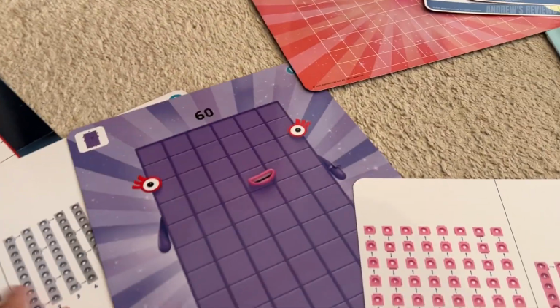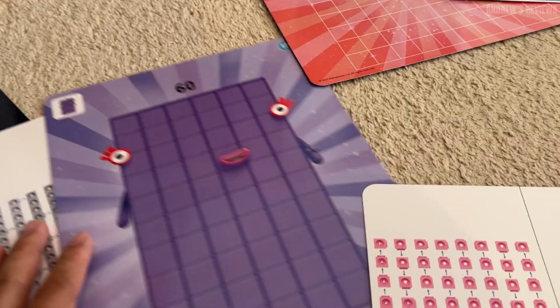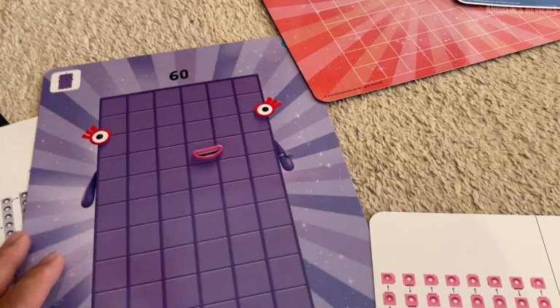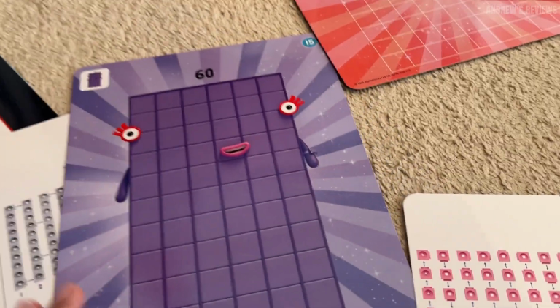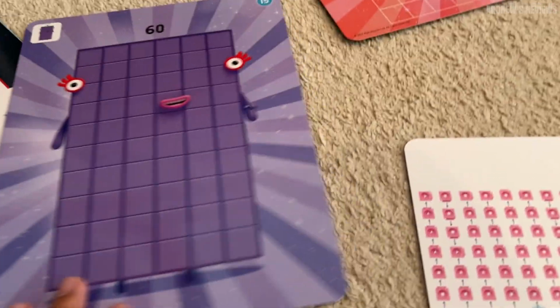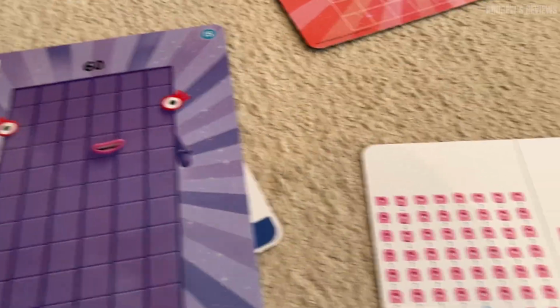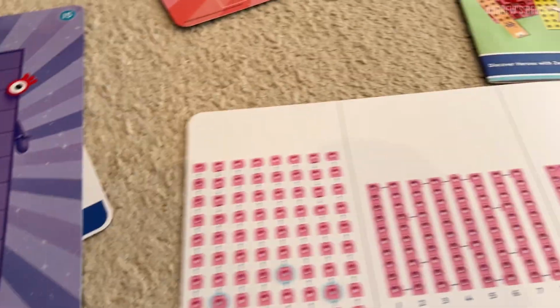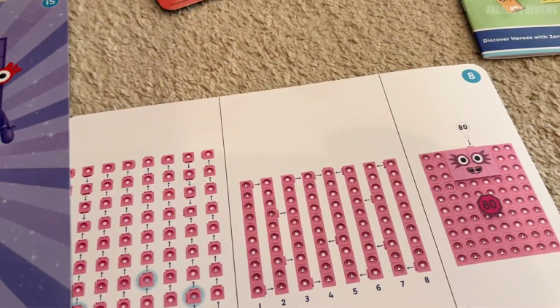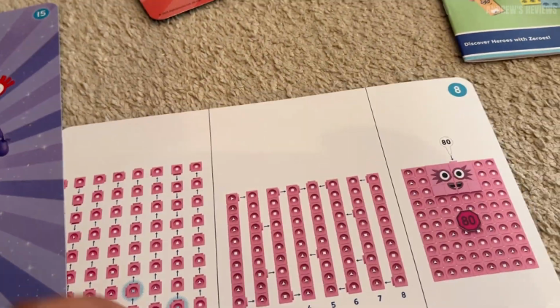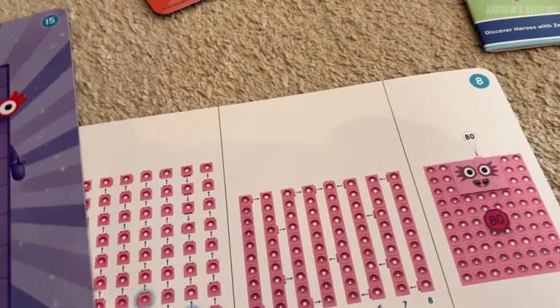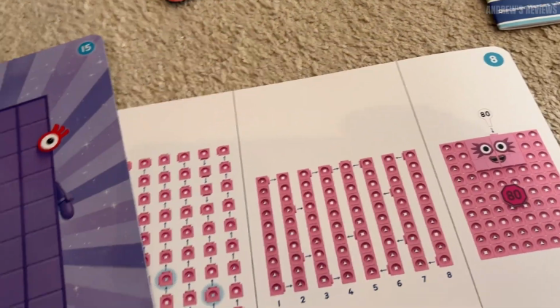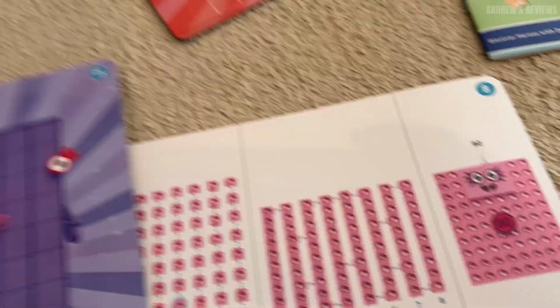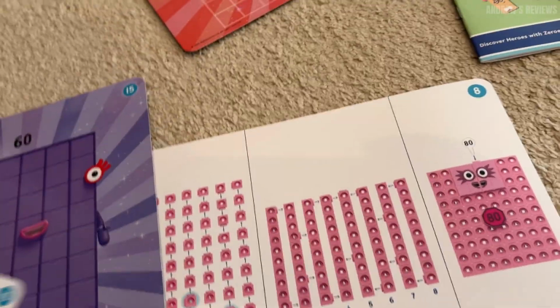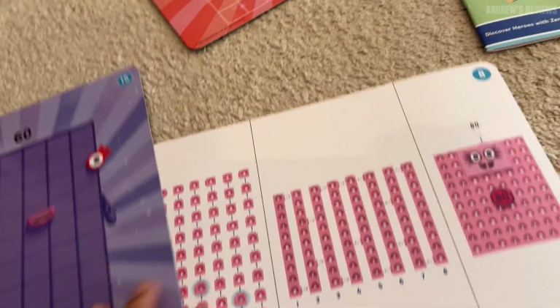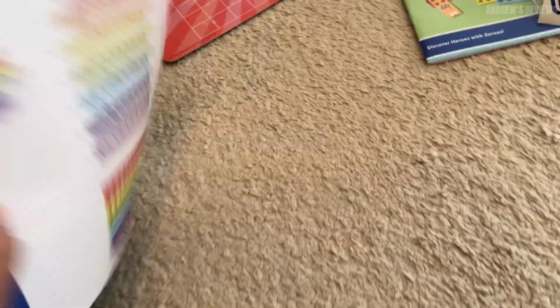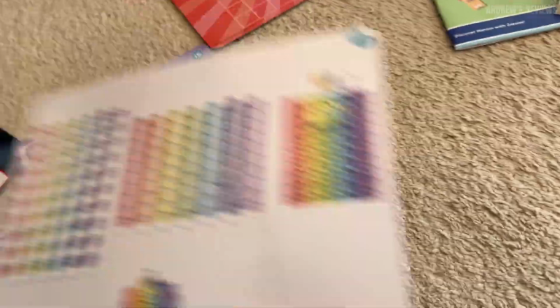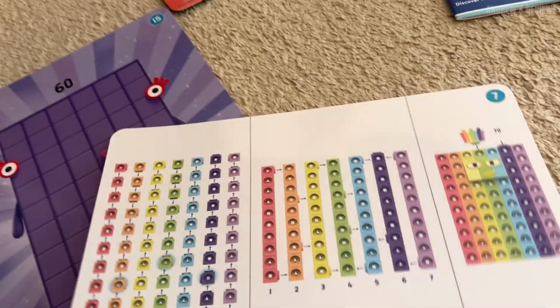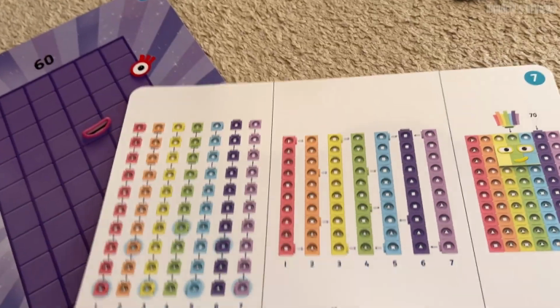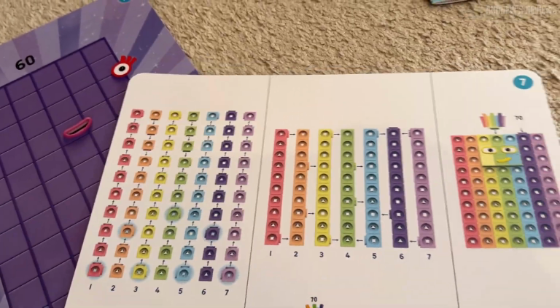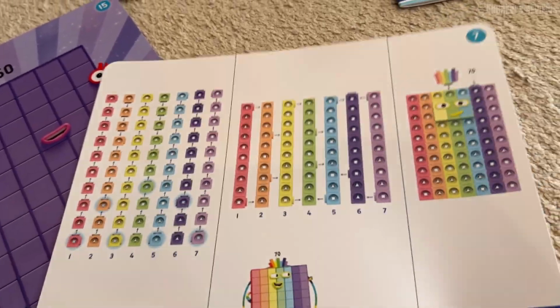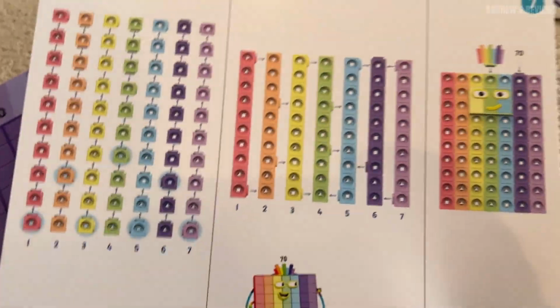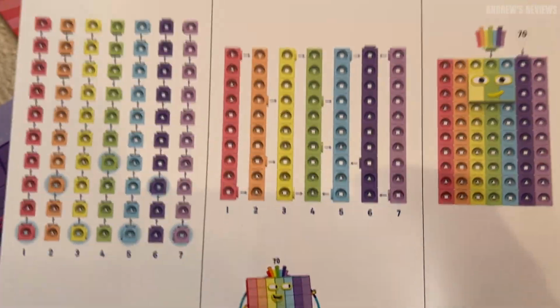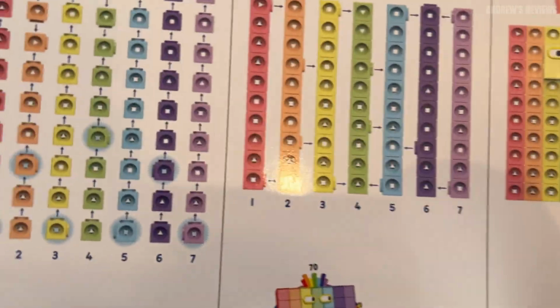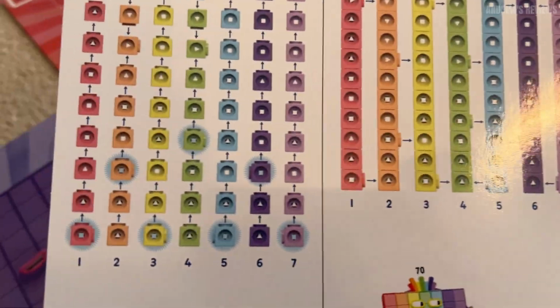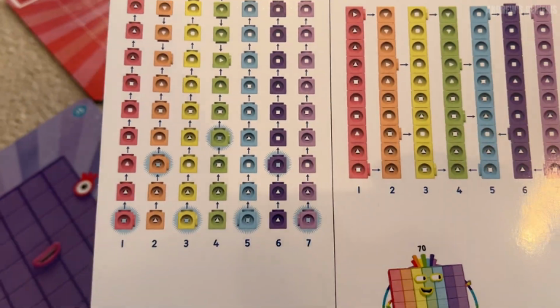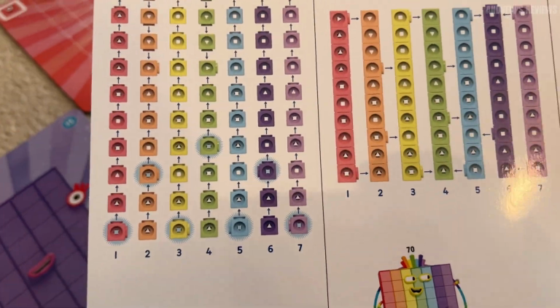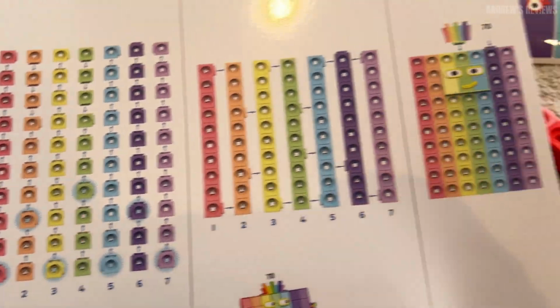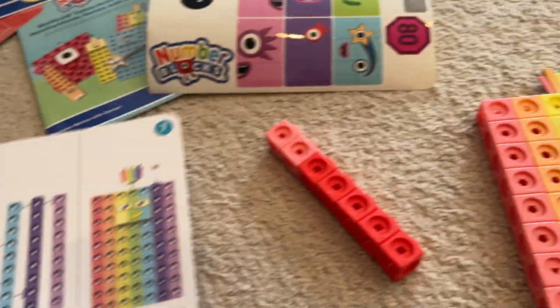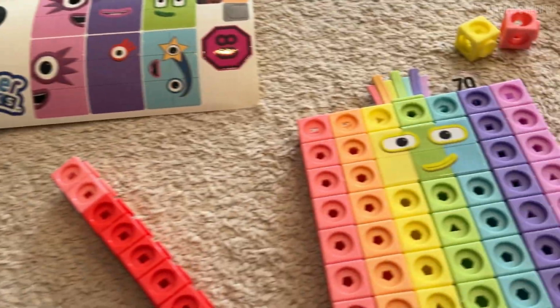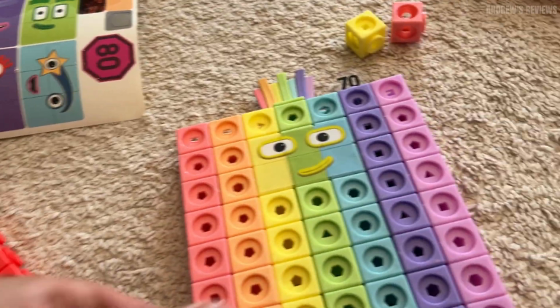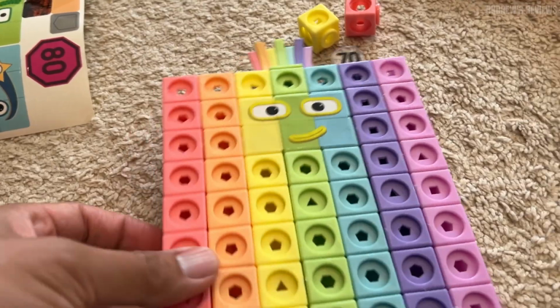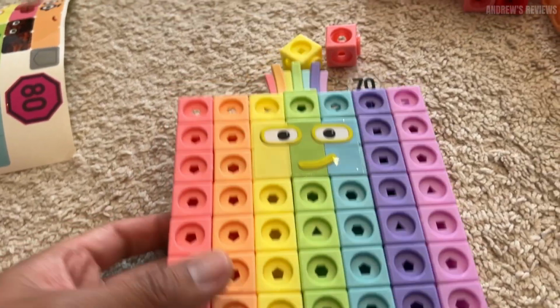It includes flashcards to tell you how to put them together. I just completed the 70 here for reference, and it tells you exactly which blocks and how to orient them to get them exactly right.